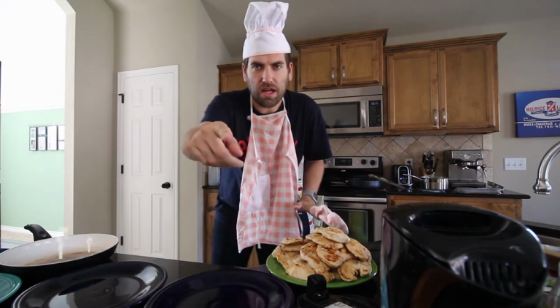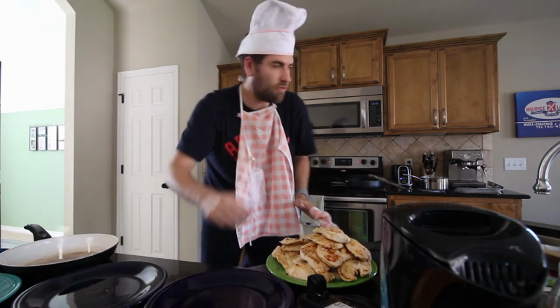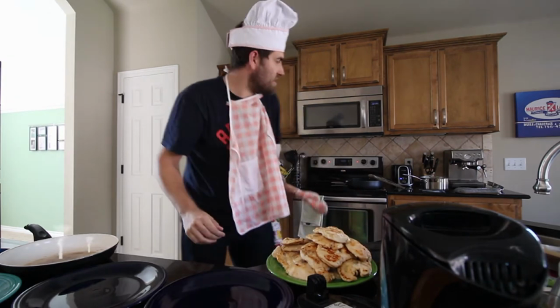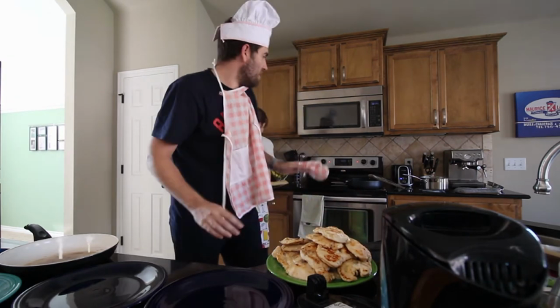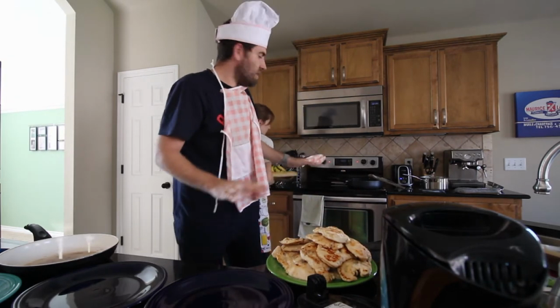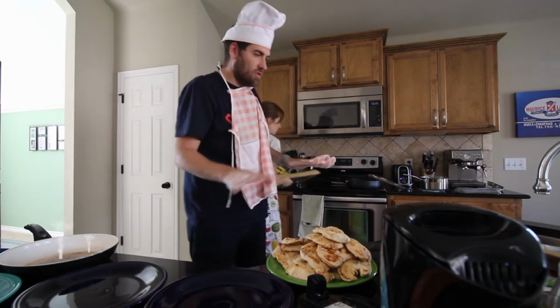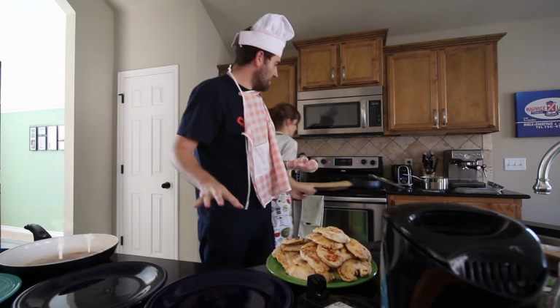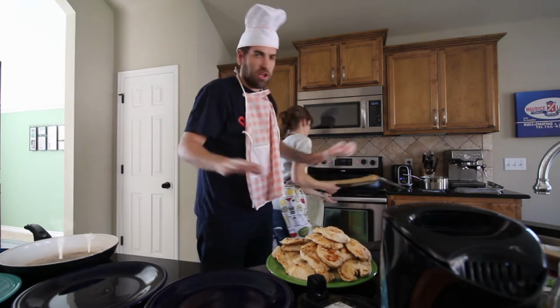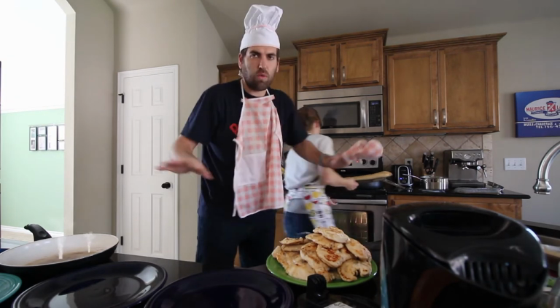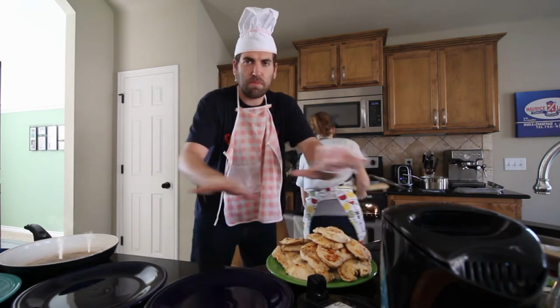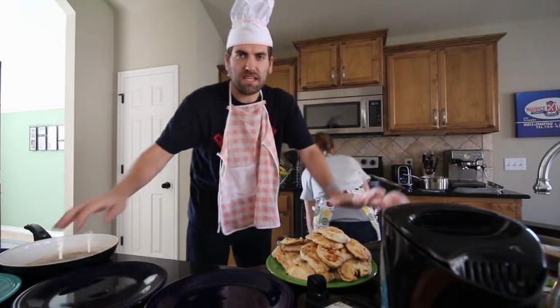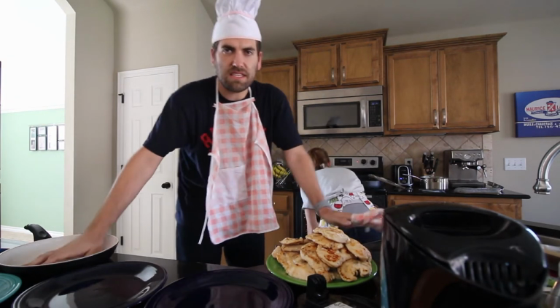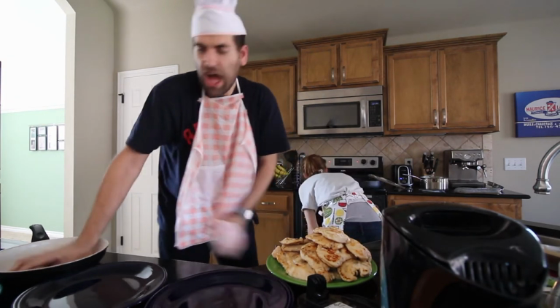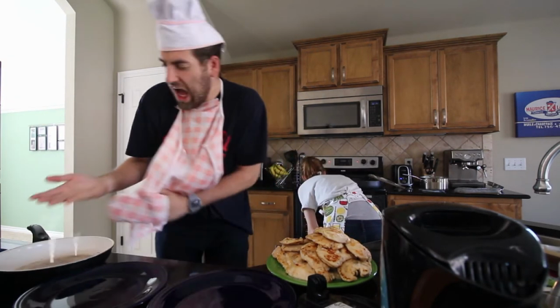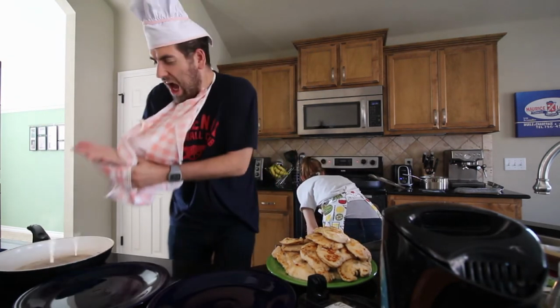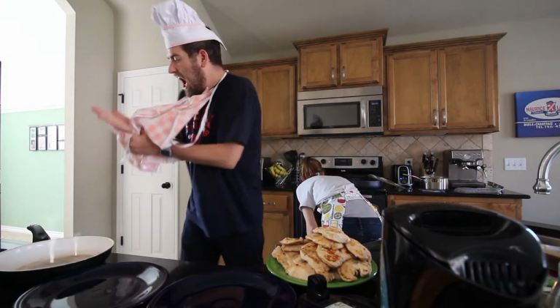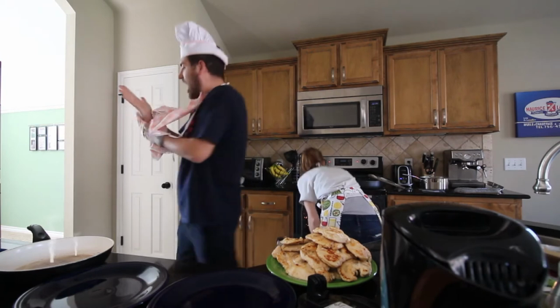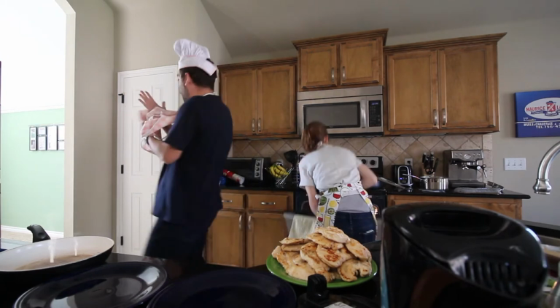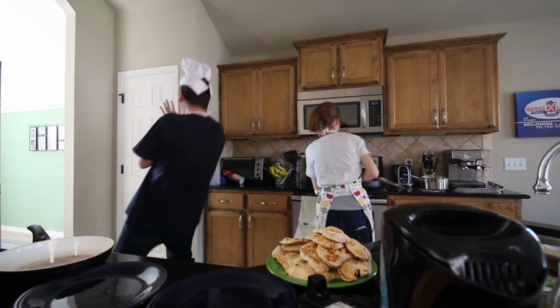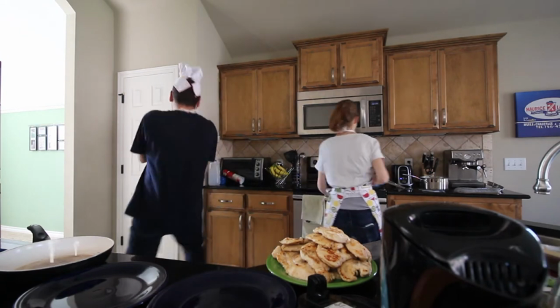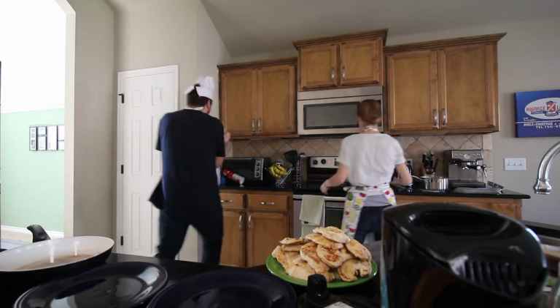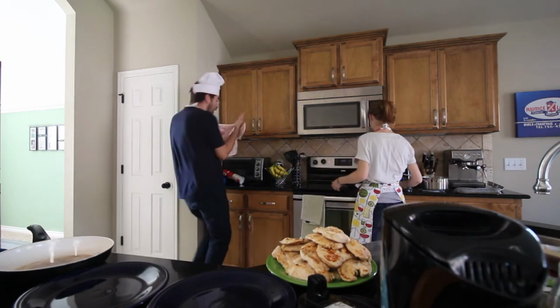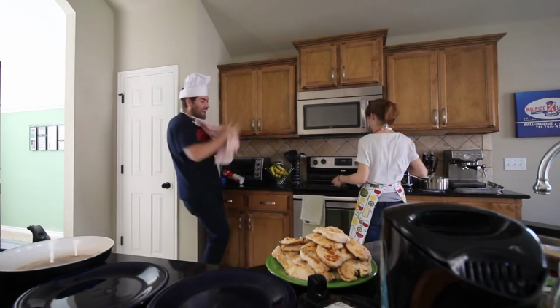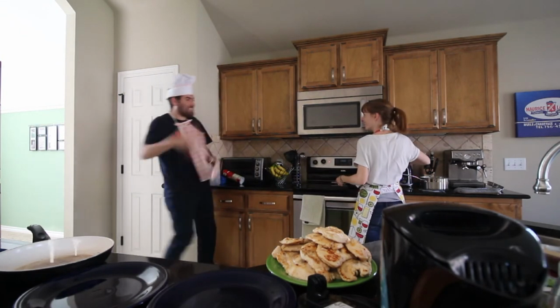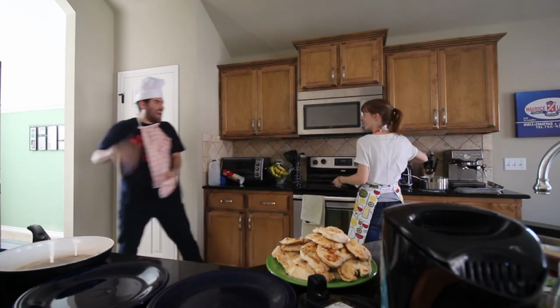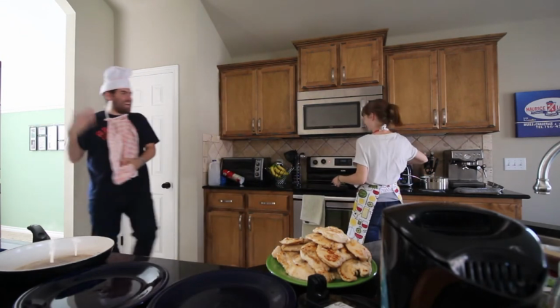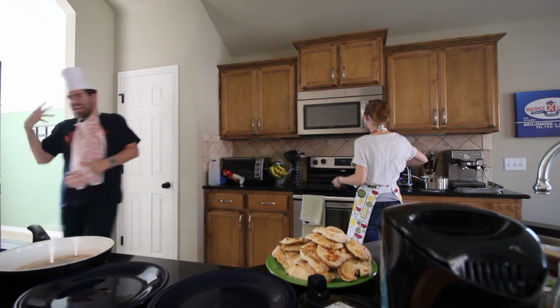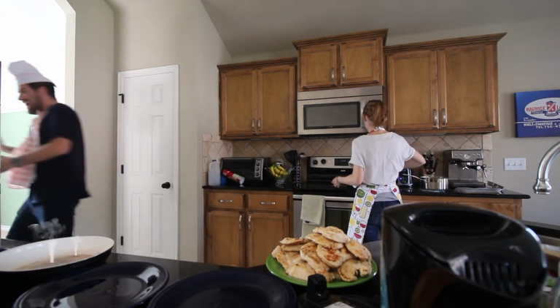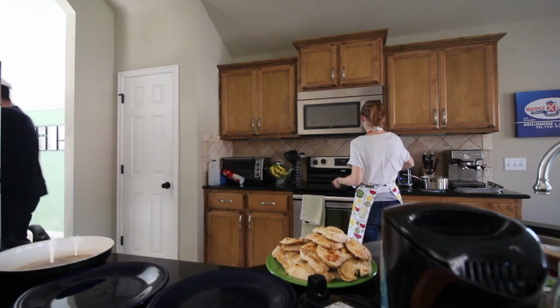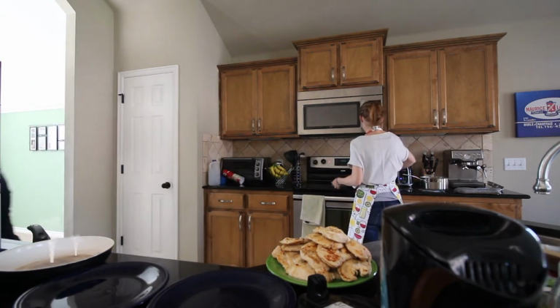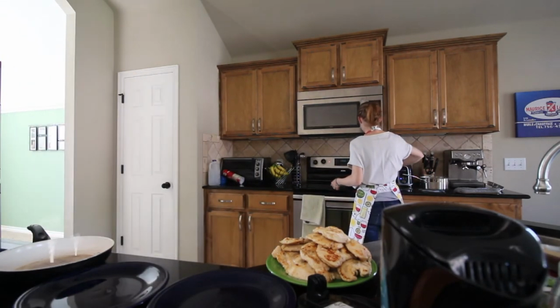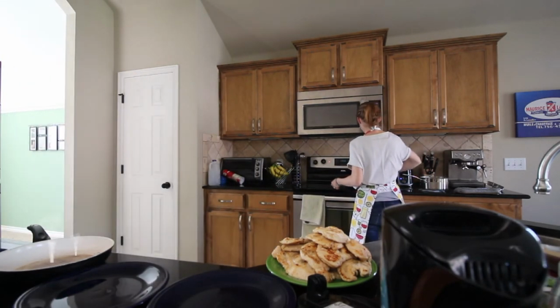The first thing you're going to want to do is get your workspace nice and... That was hot! I gotta get some water!